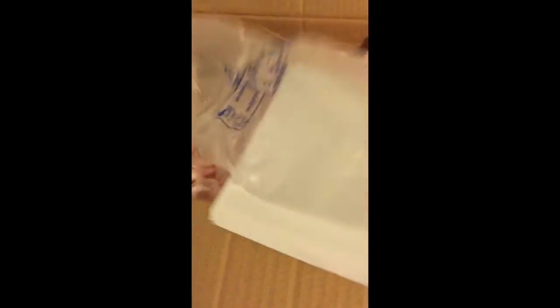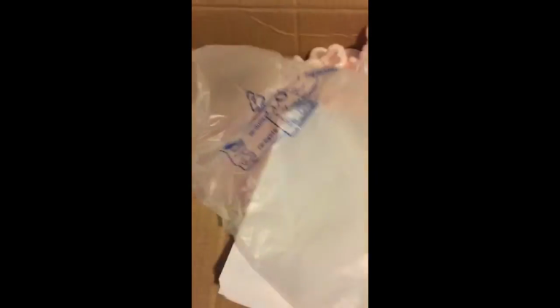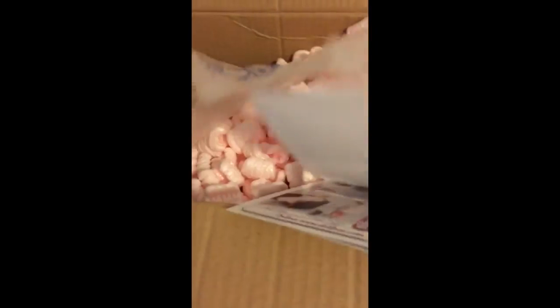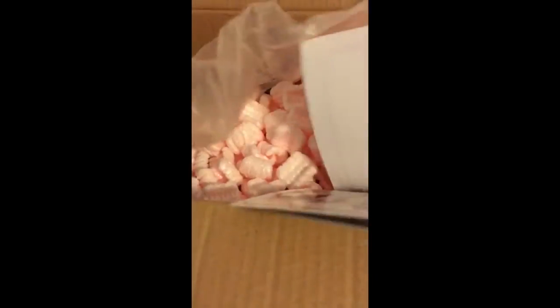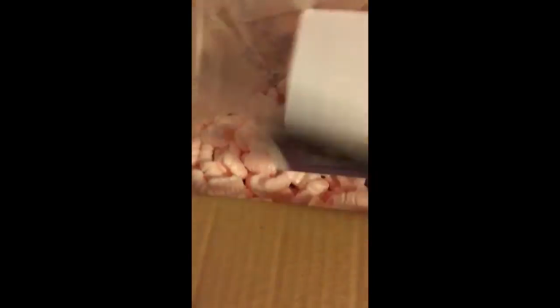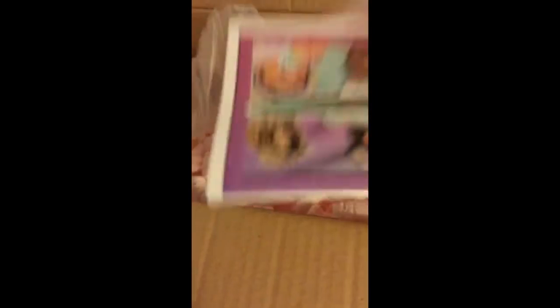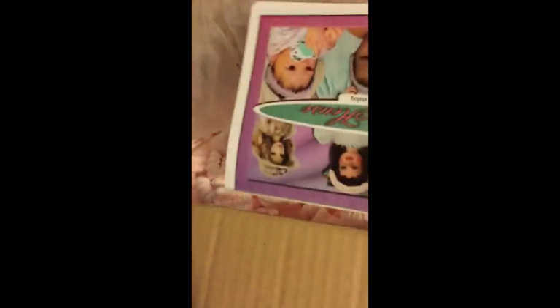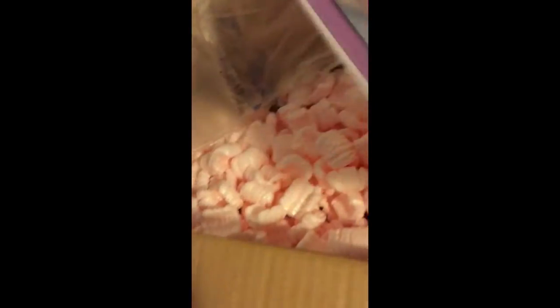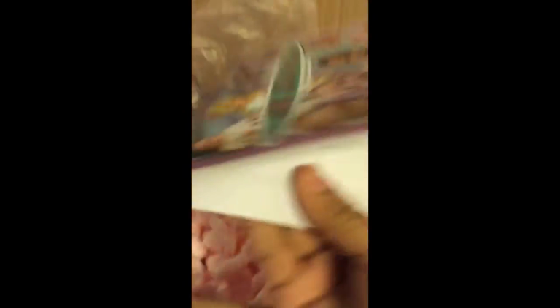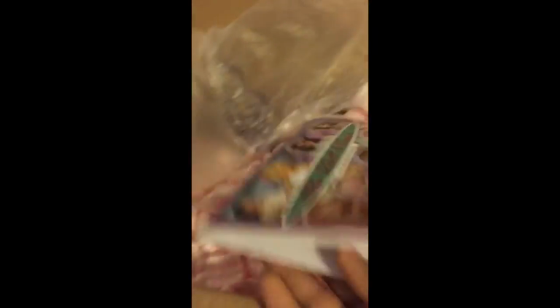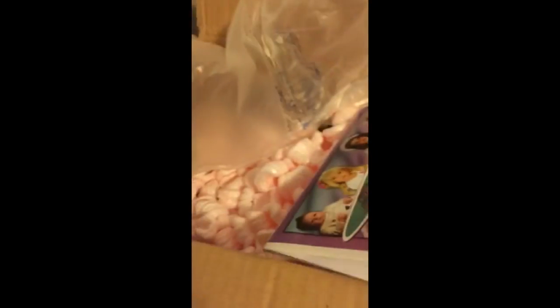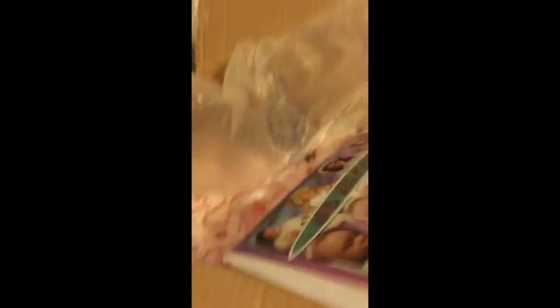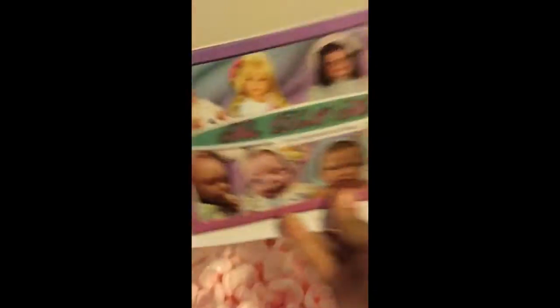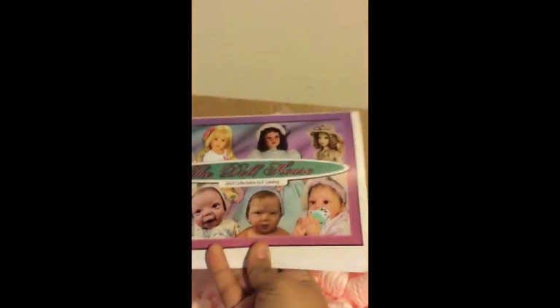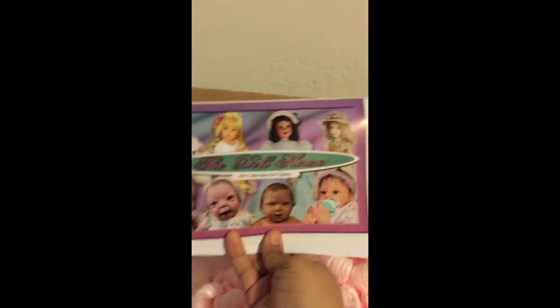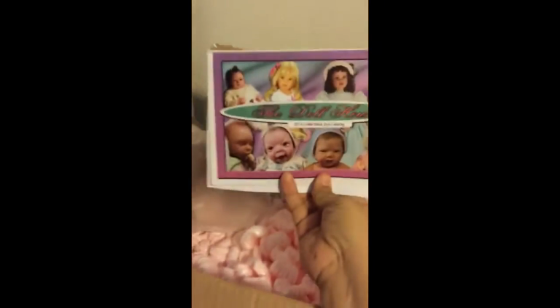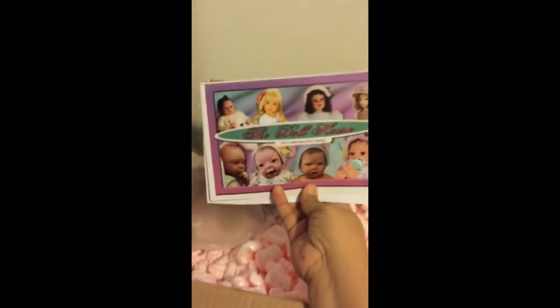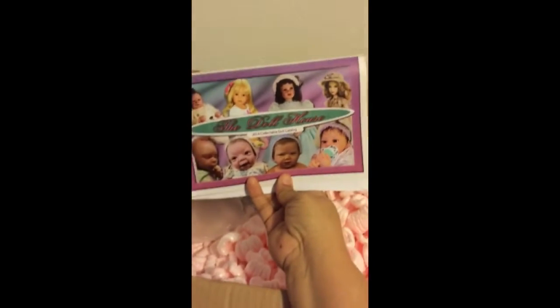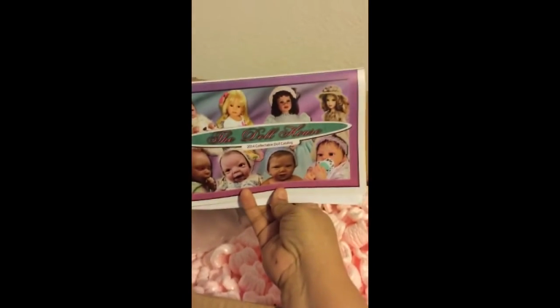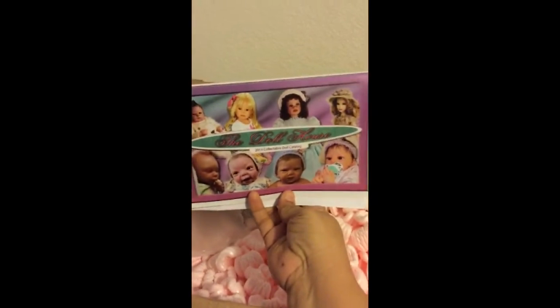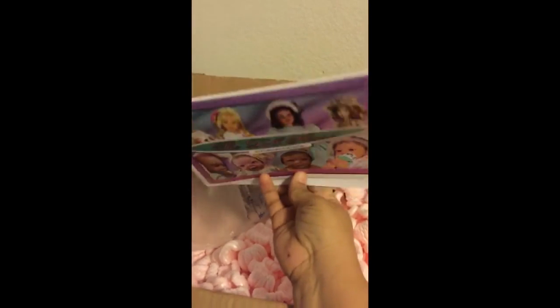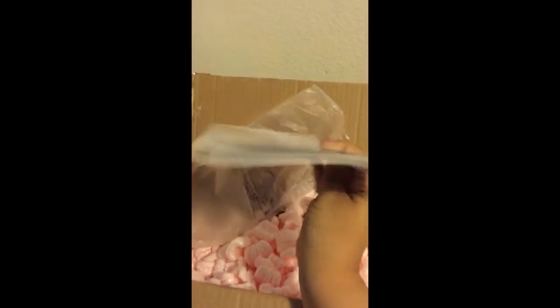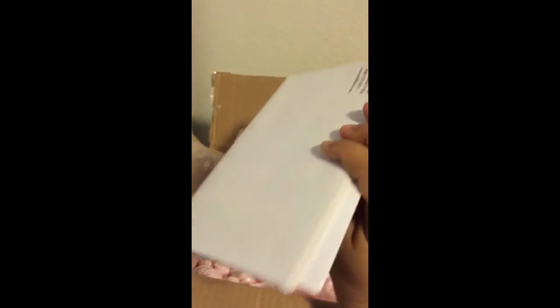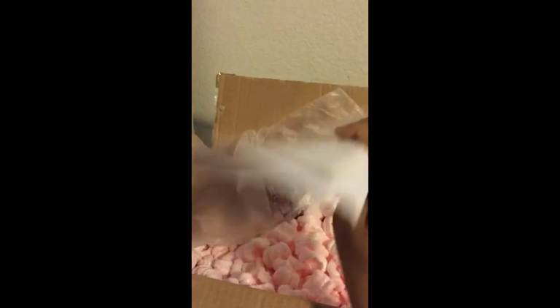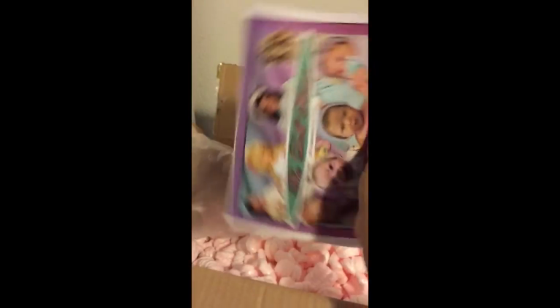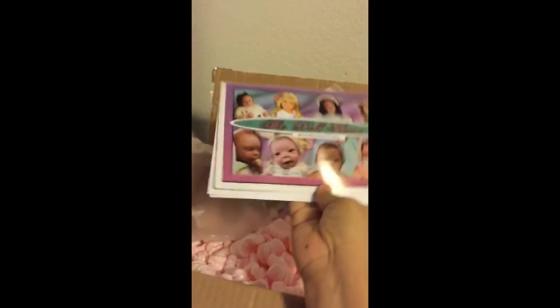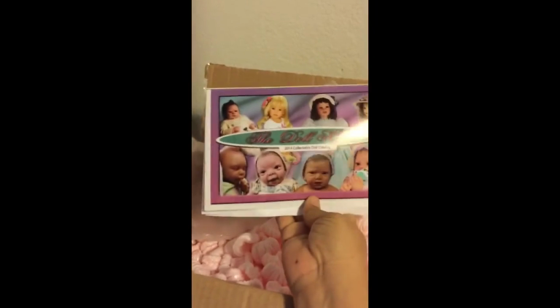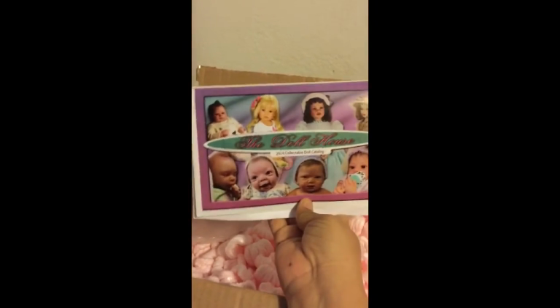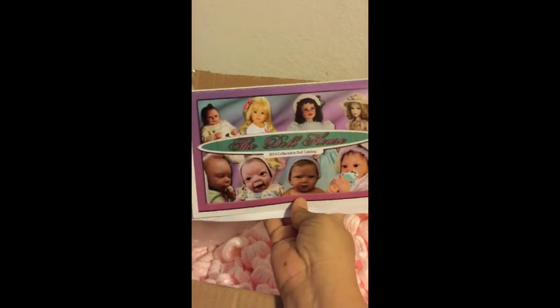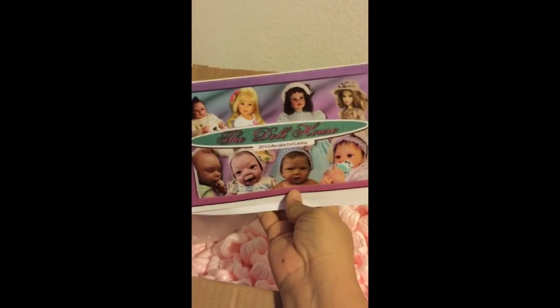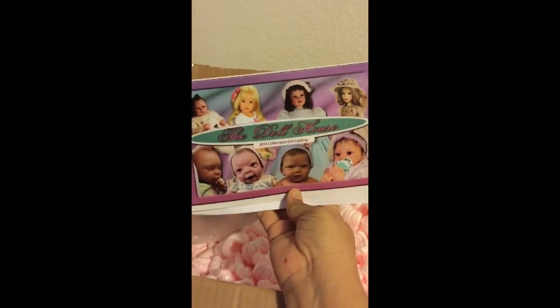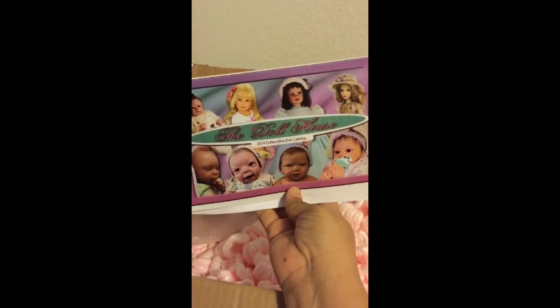So this is the little booklet they gave me. It's the new one, 2015, and I'm so happy.